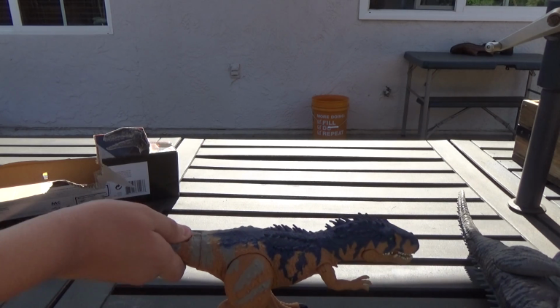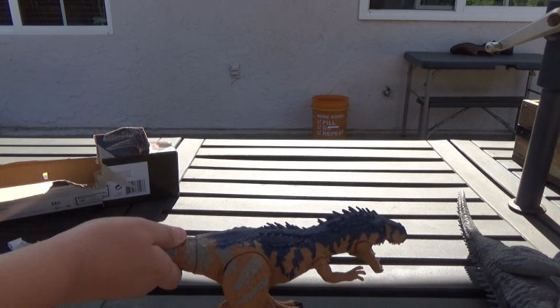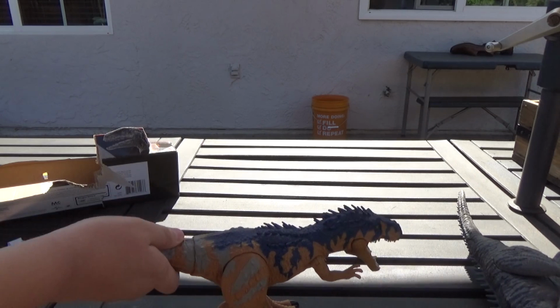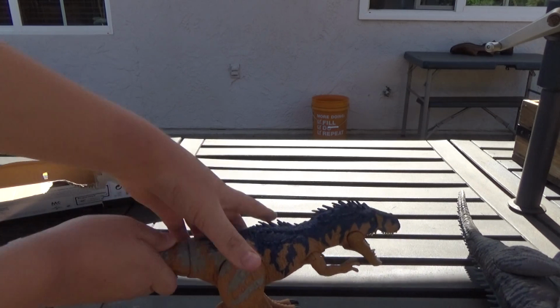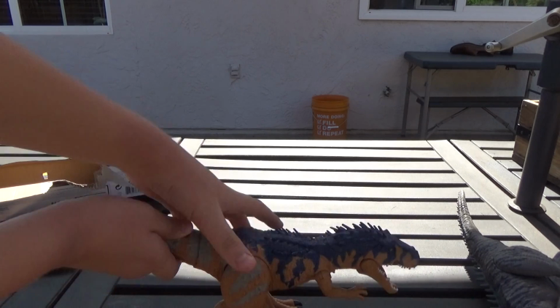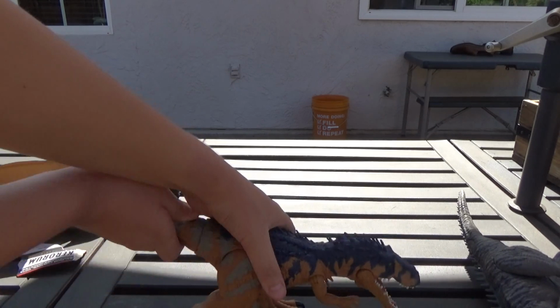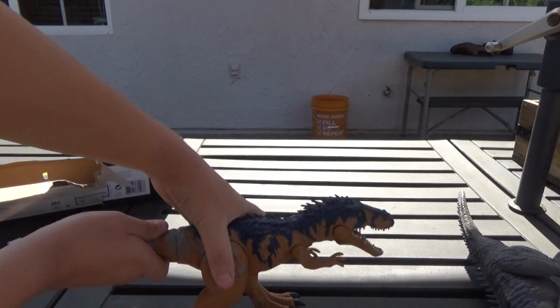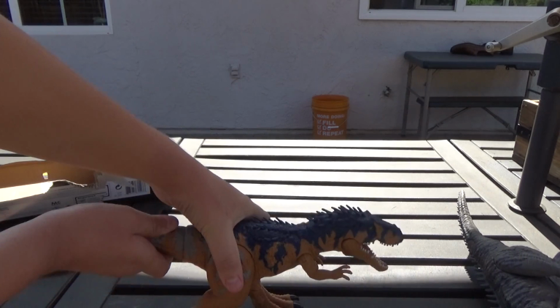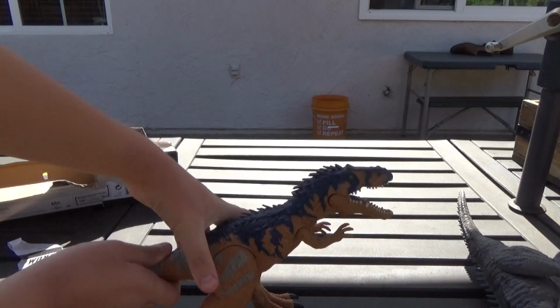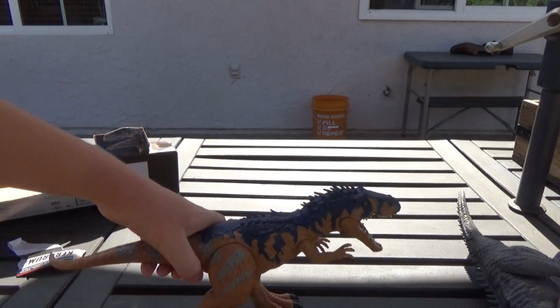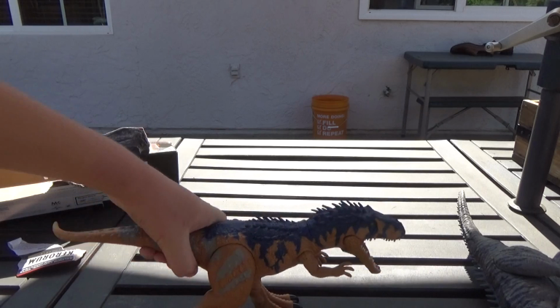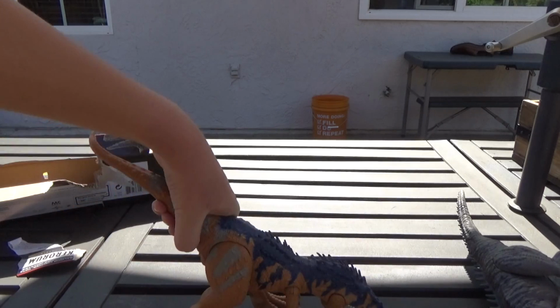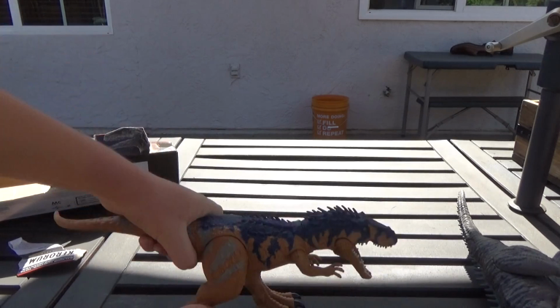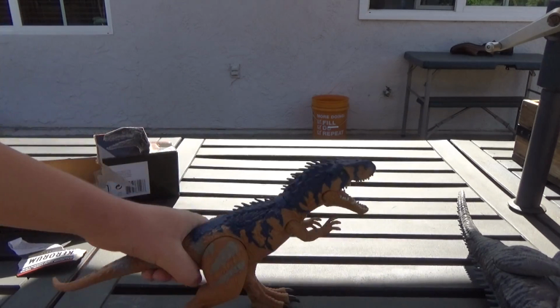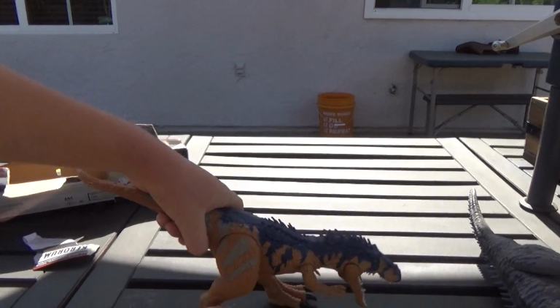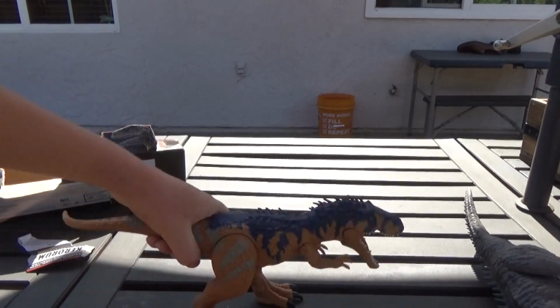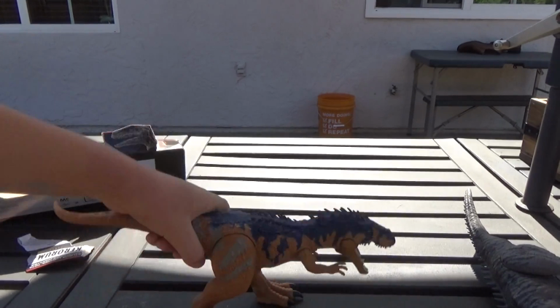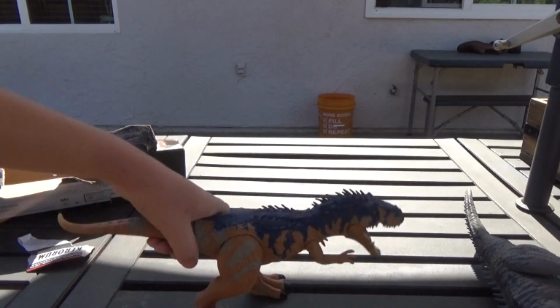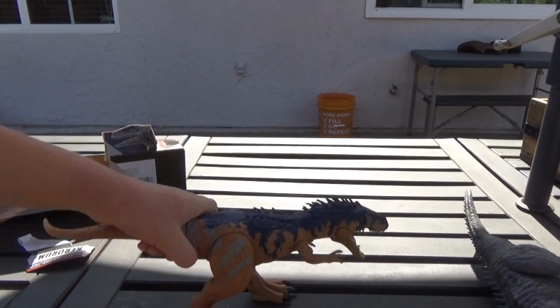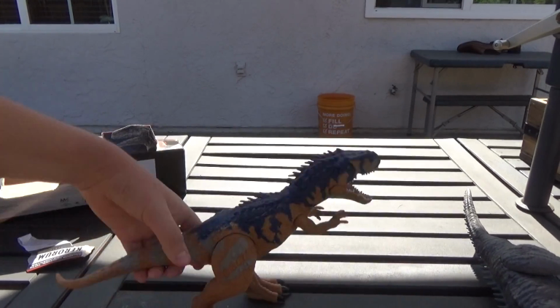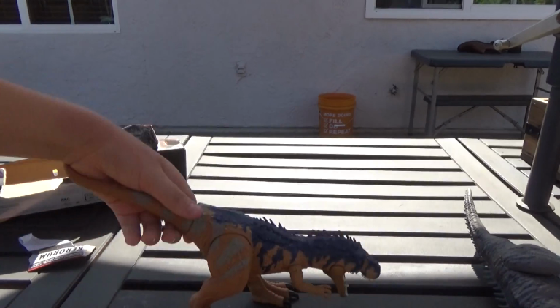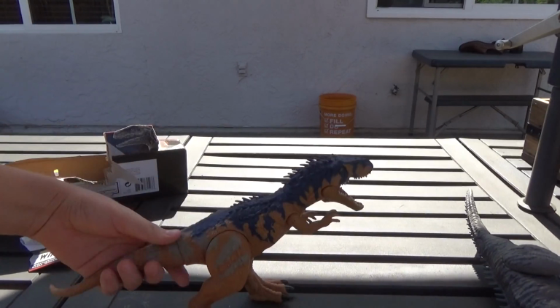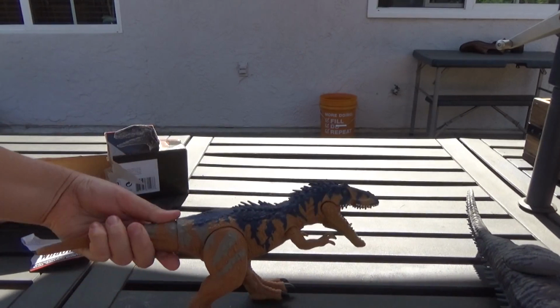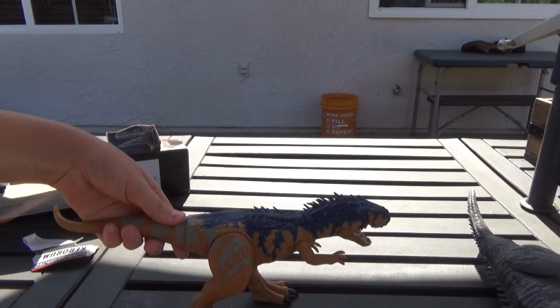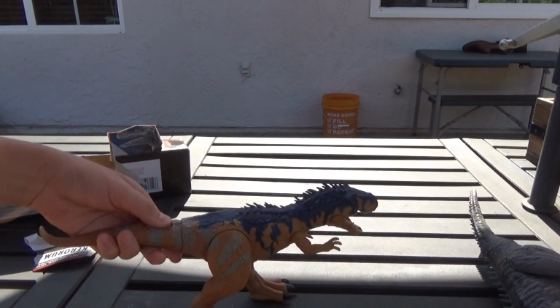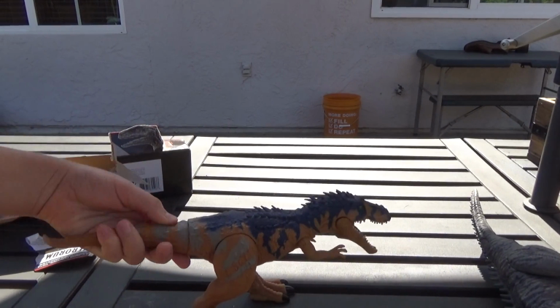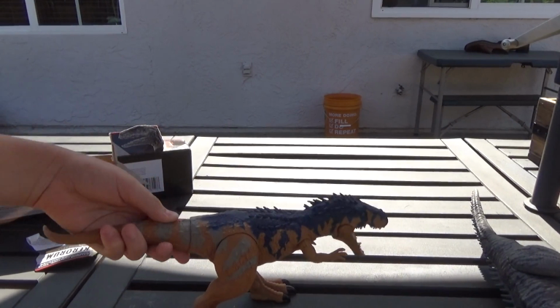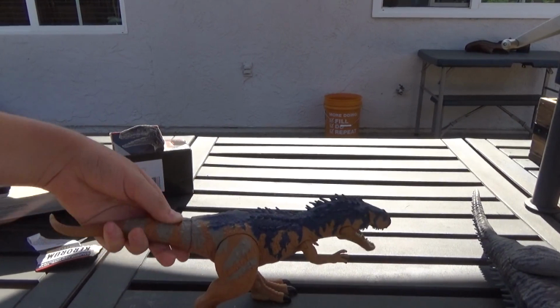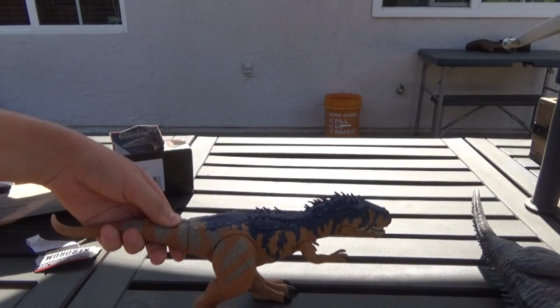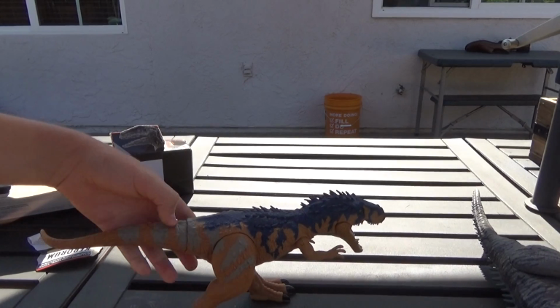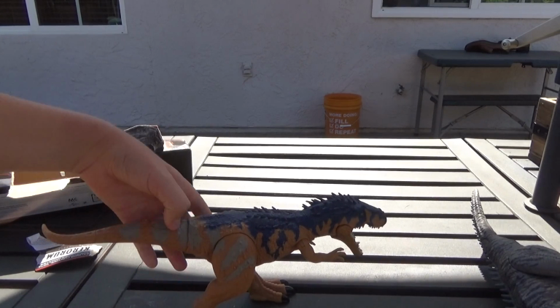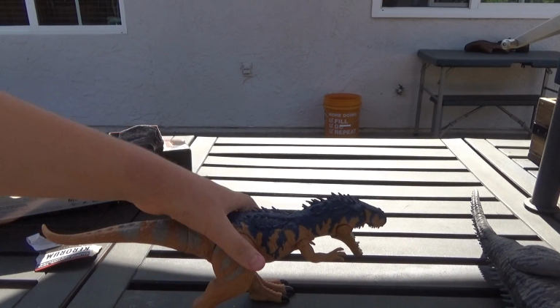So it bites. If you go him up and down, he'll bite. And if you twist, he'll bite.